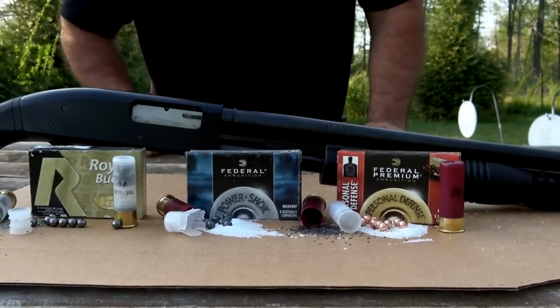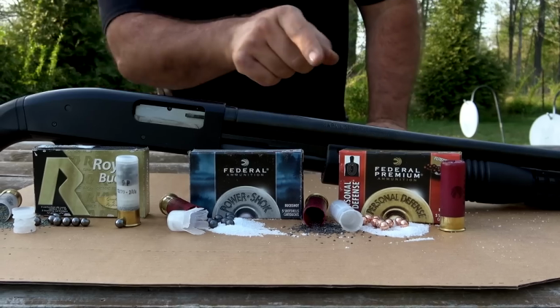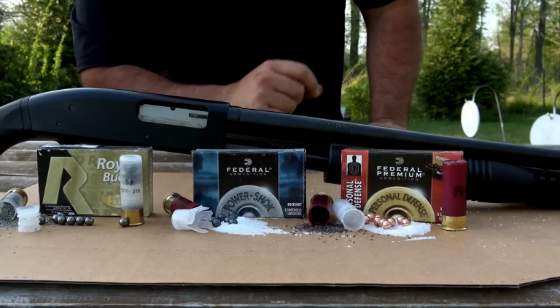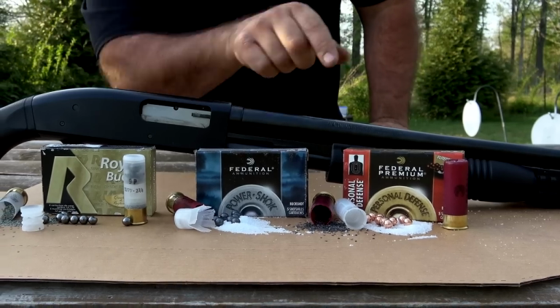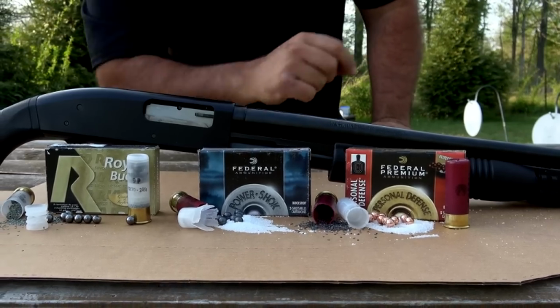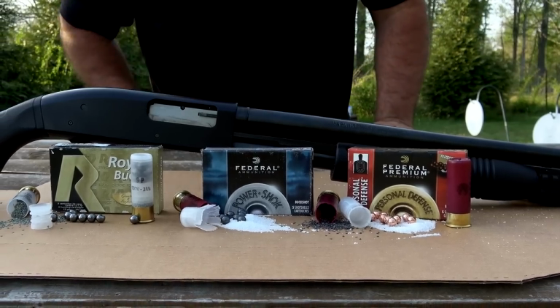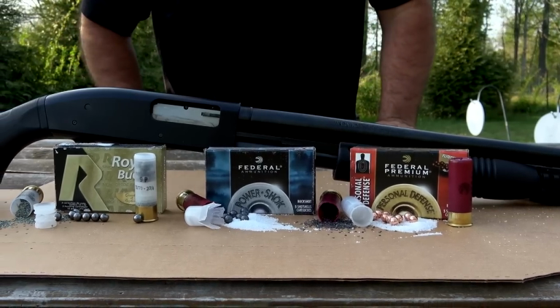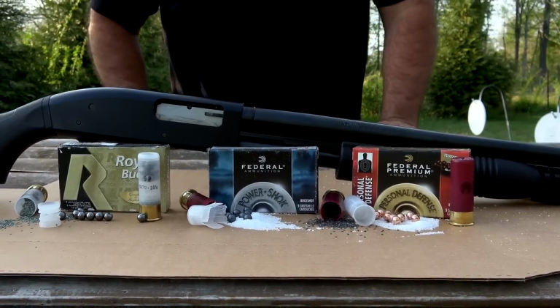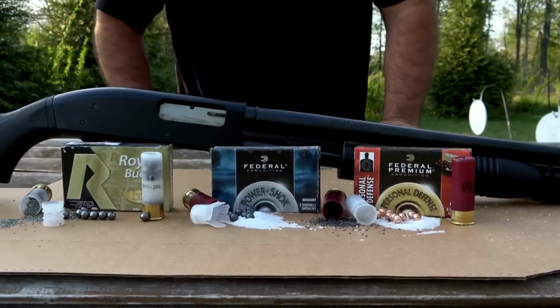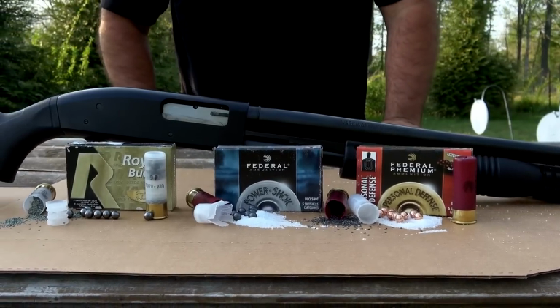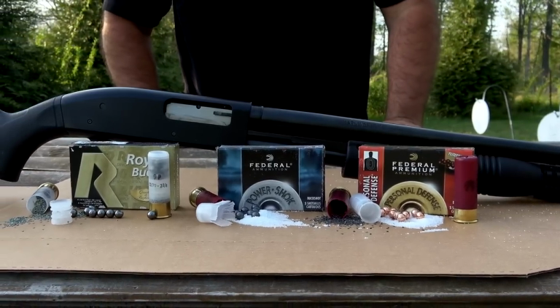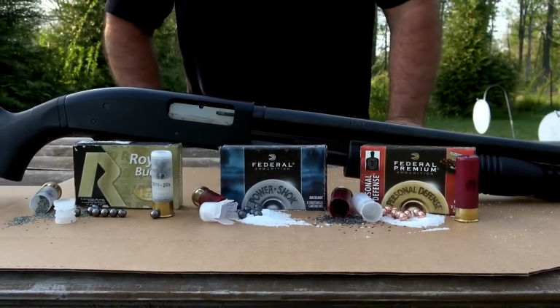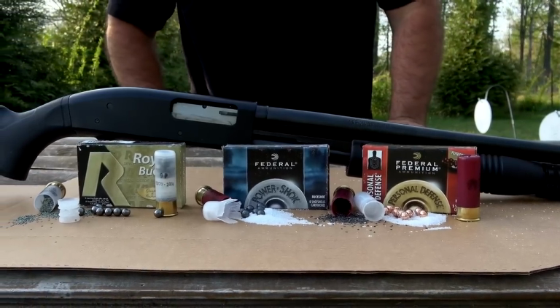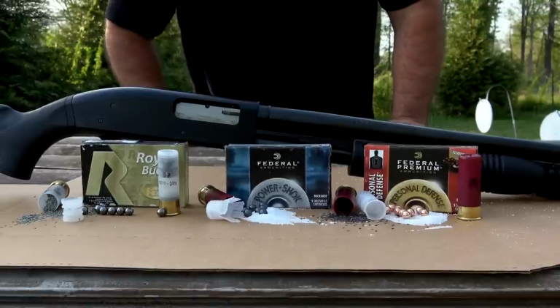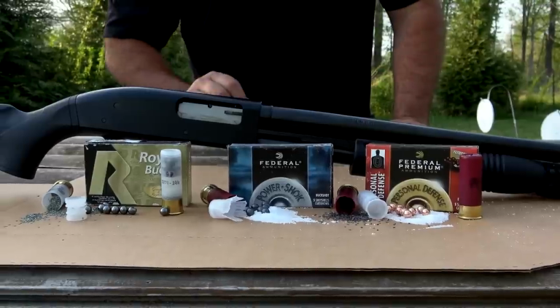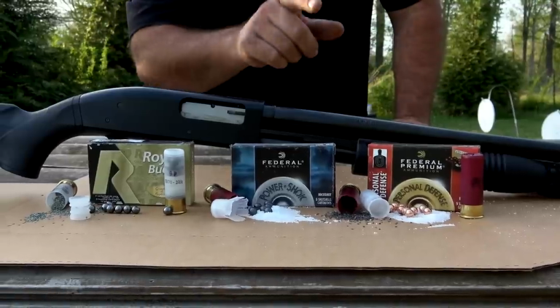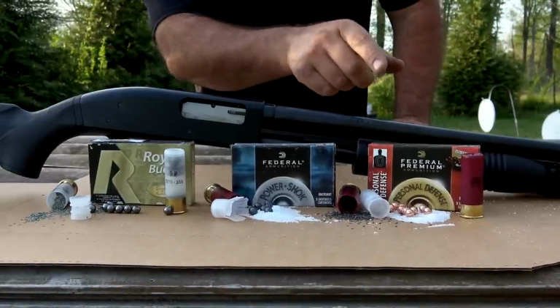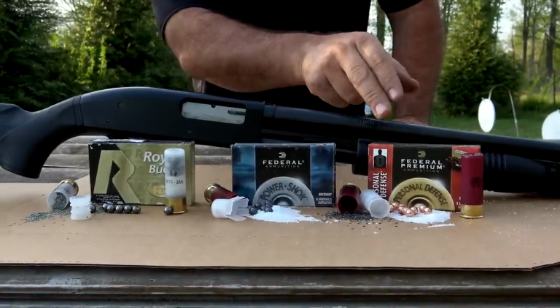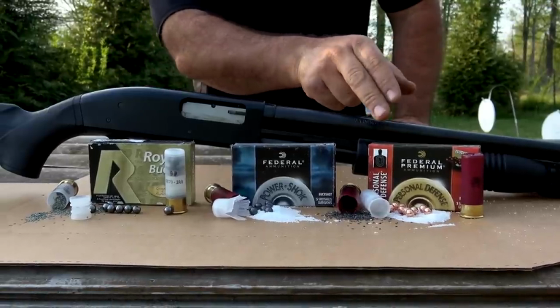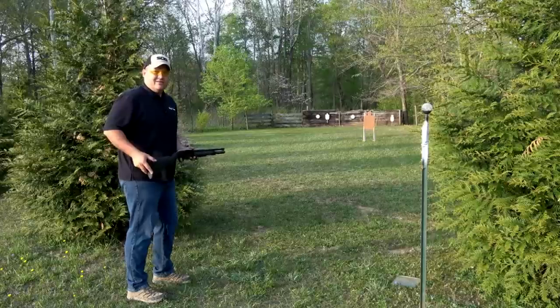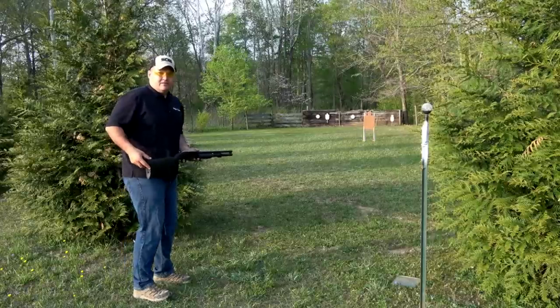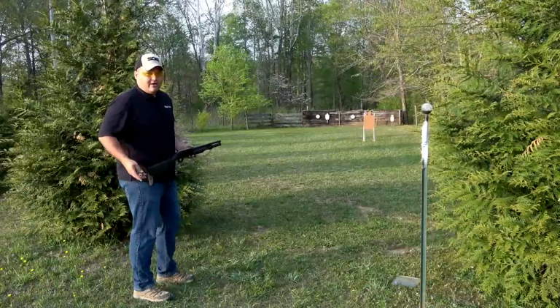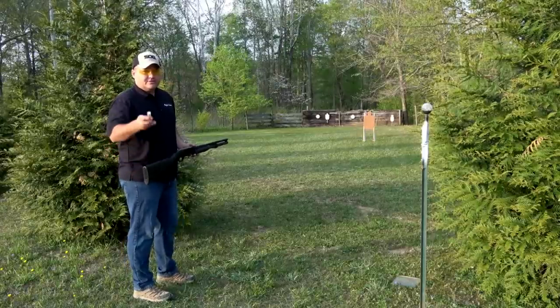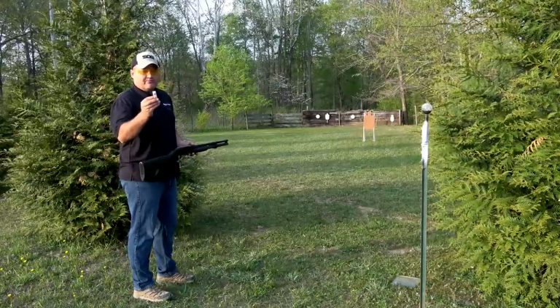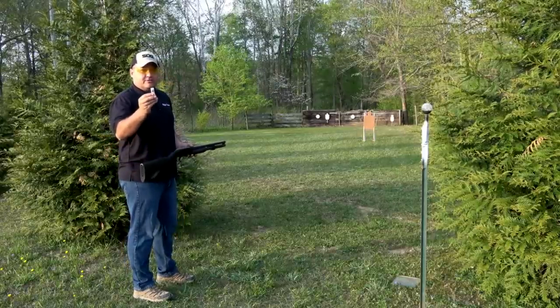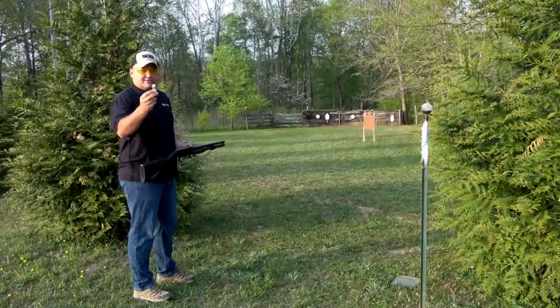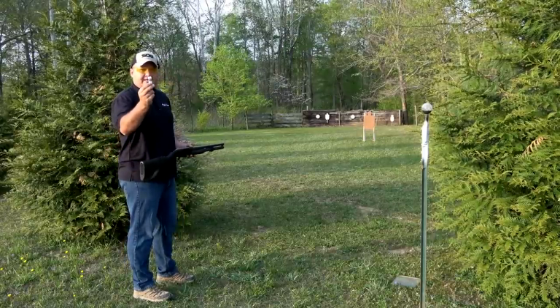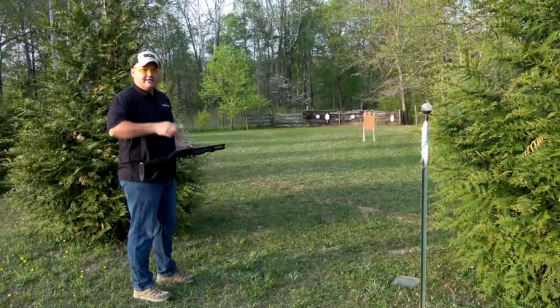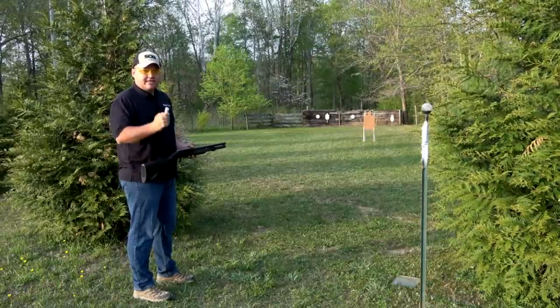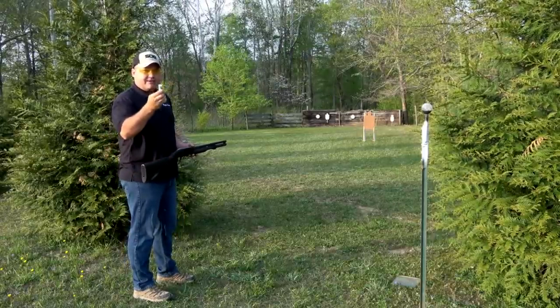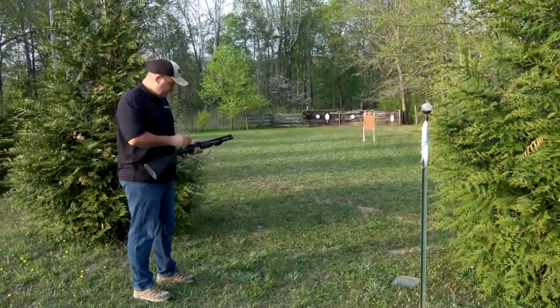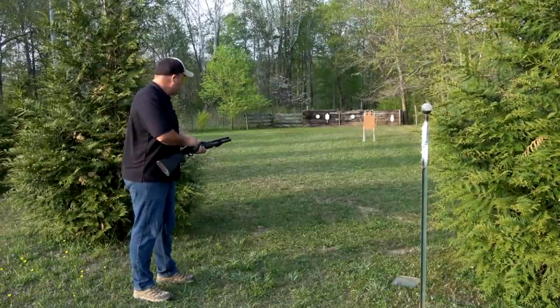I've never patterned the actual personal defense load — I think last time it was a hunting load. Let's get started. Up first: the plain-jane standard nine-pellet buckshot load.